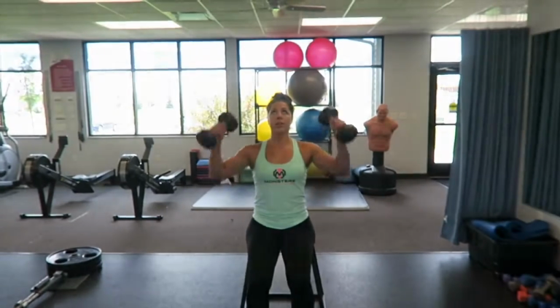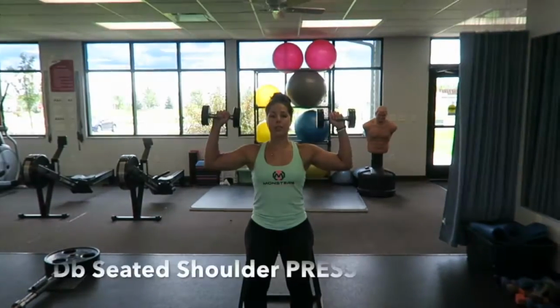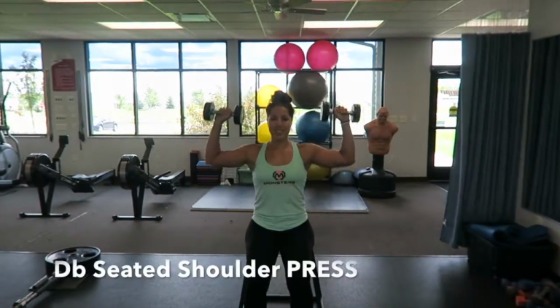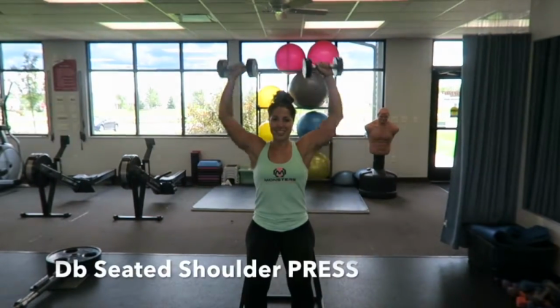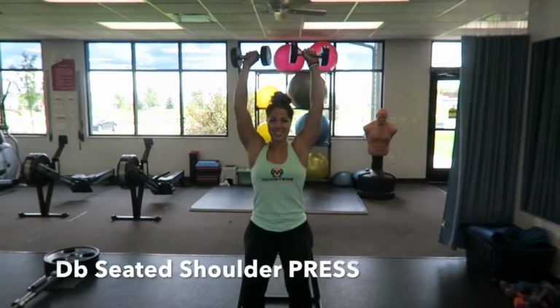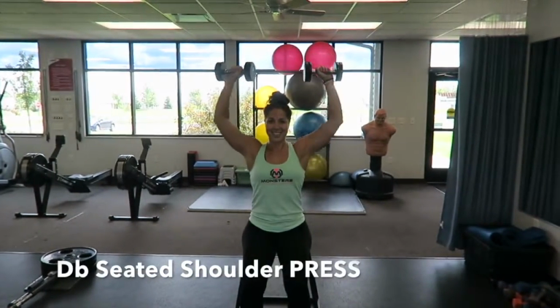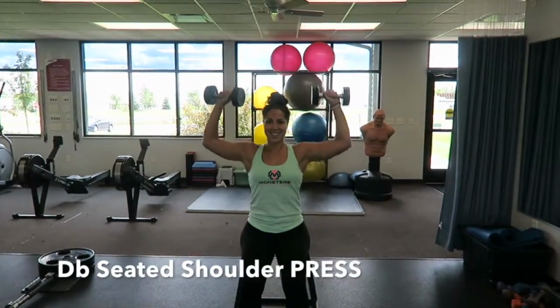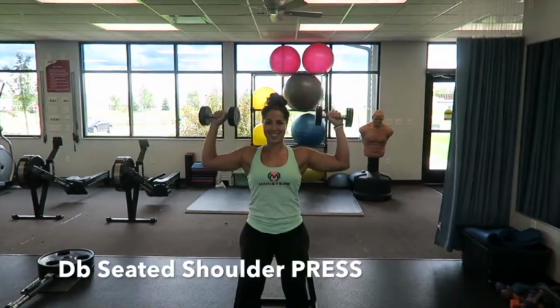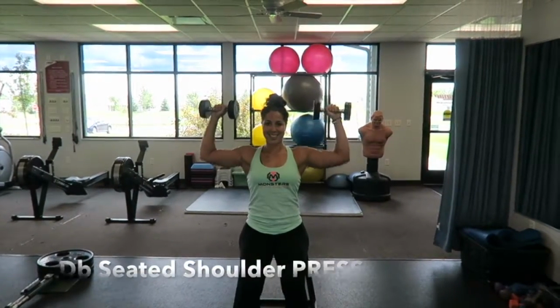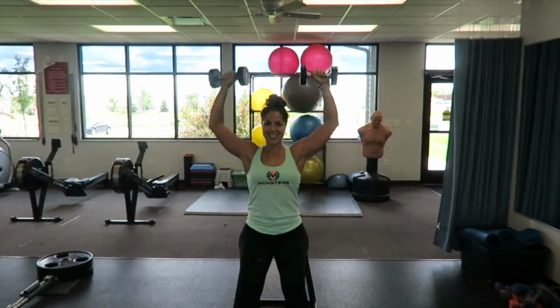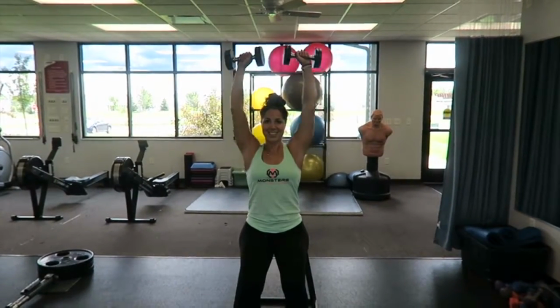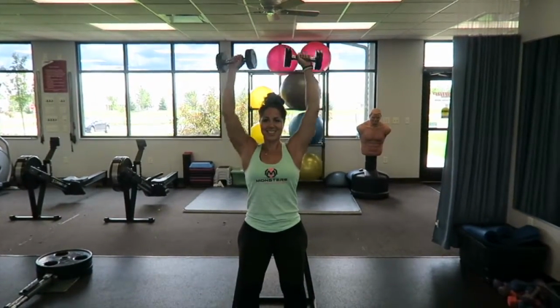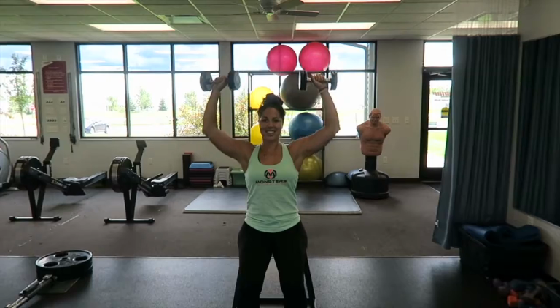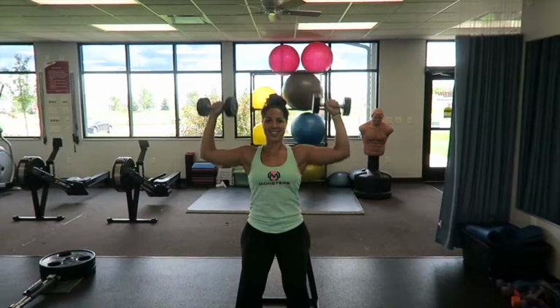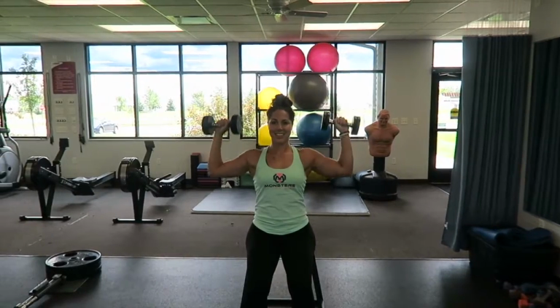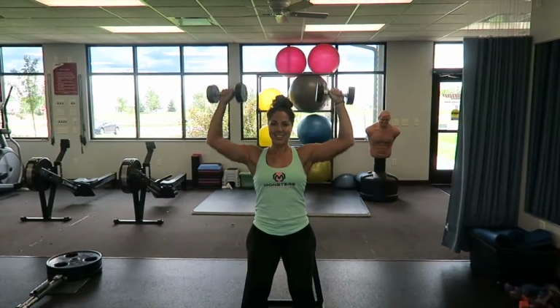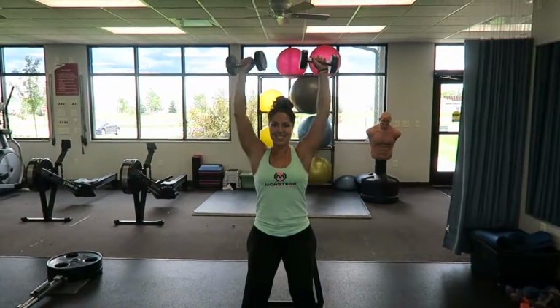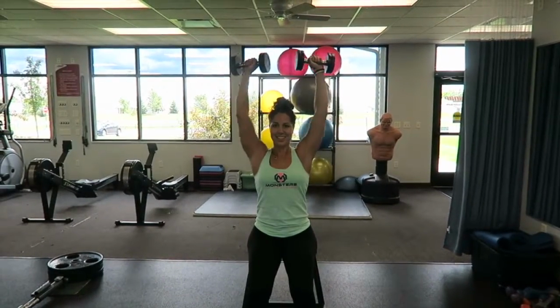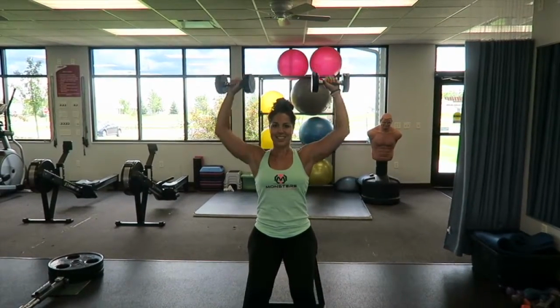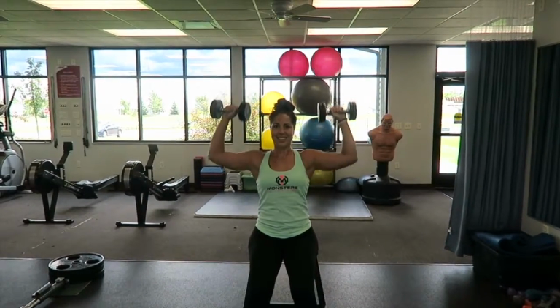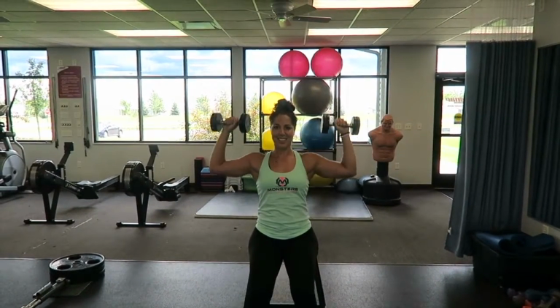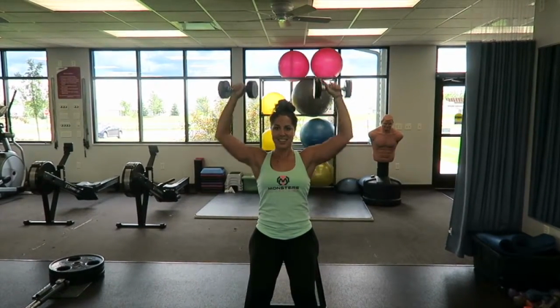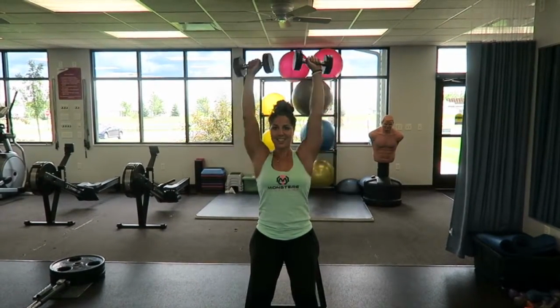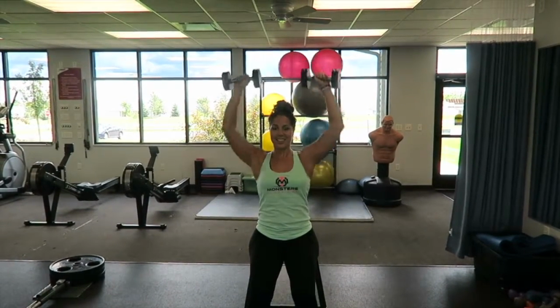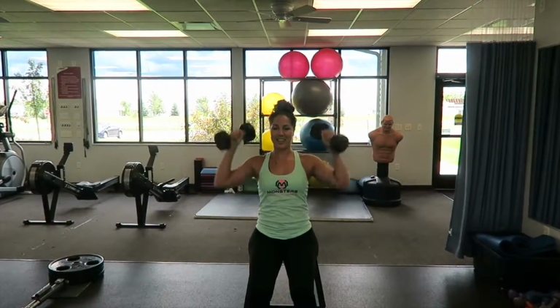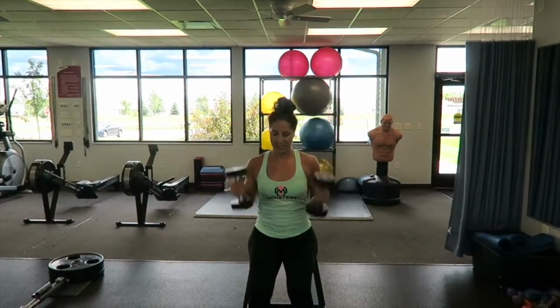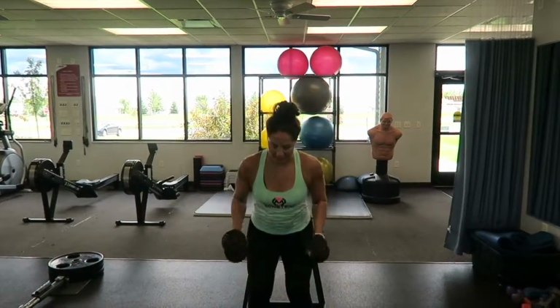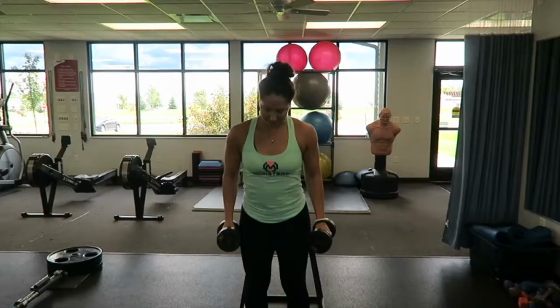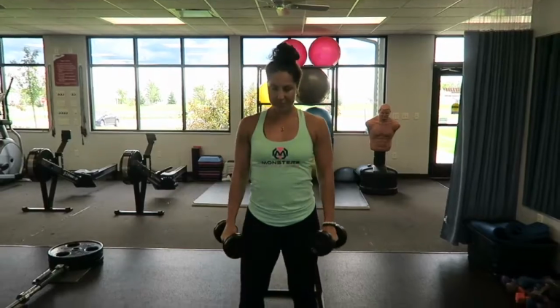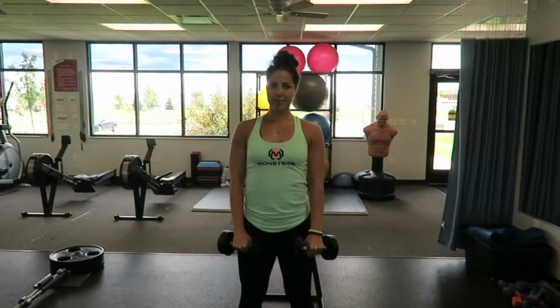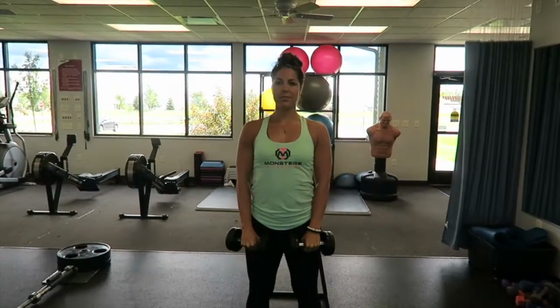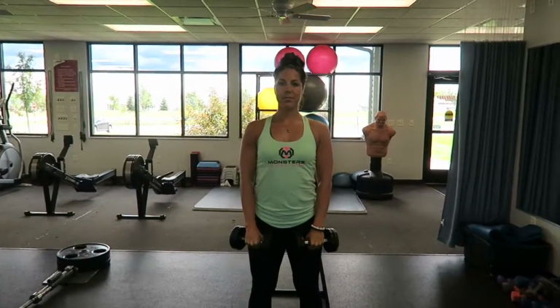Here you see the dumbbell seated shoulder press. Notice how I only bring the dumbbells to ear height. Press straight up and come down.